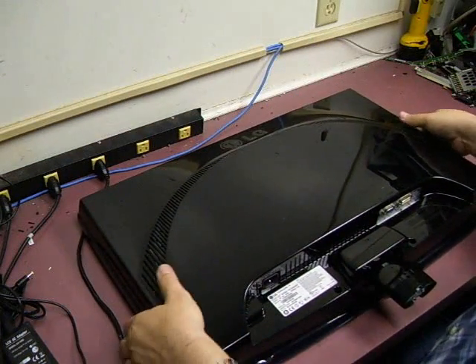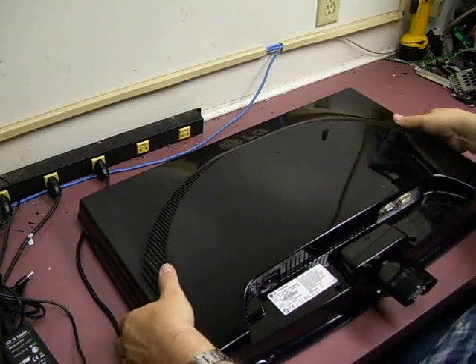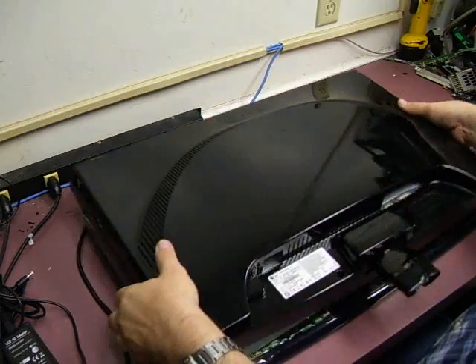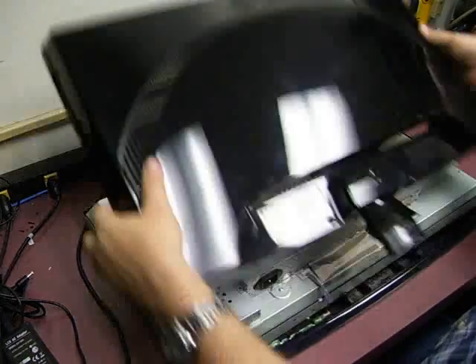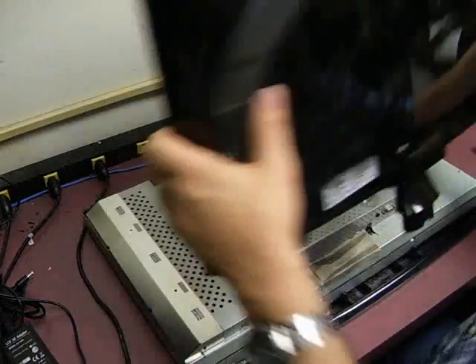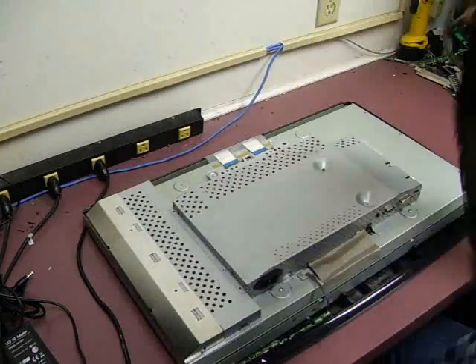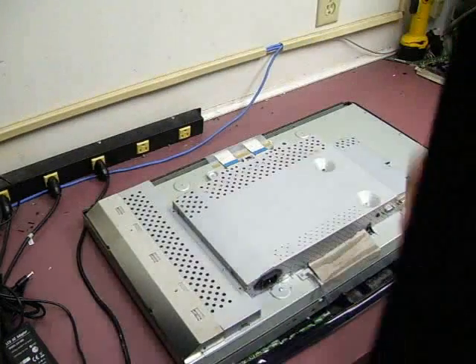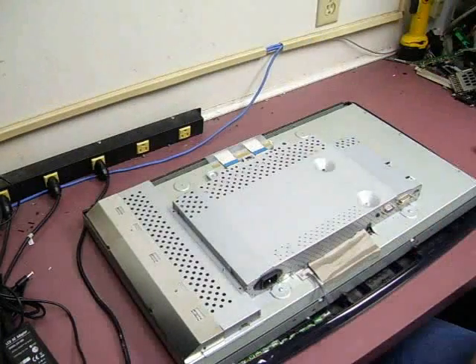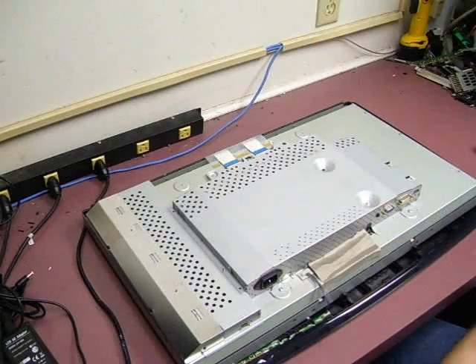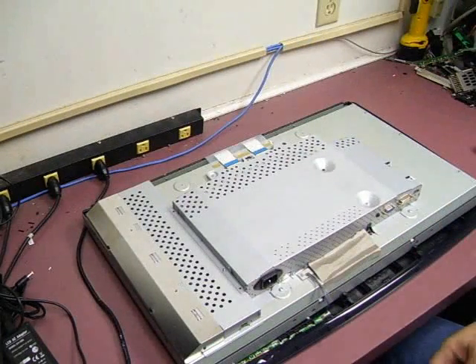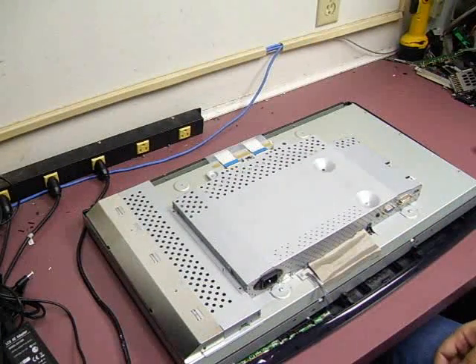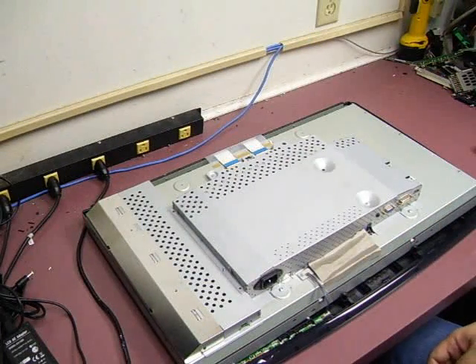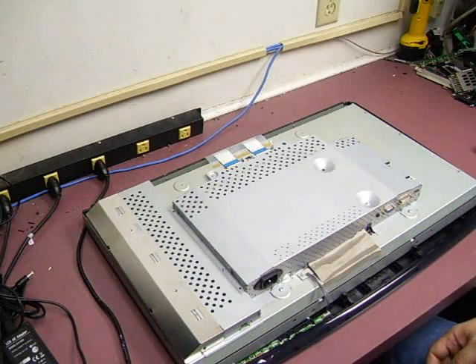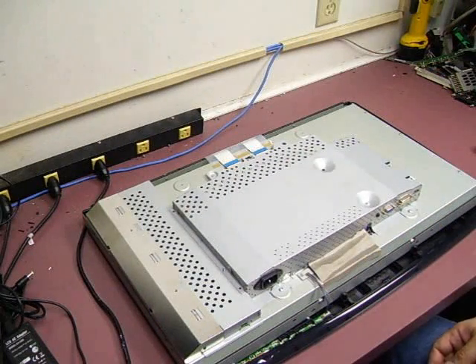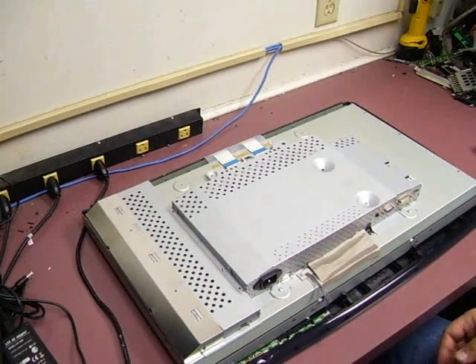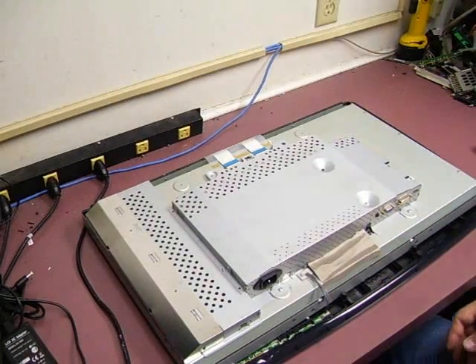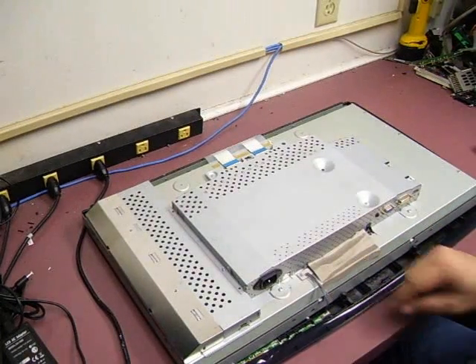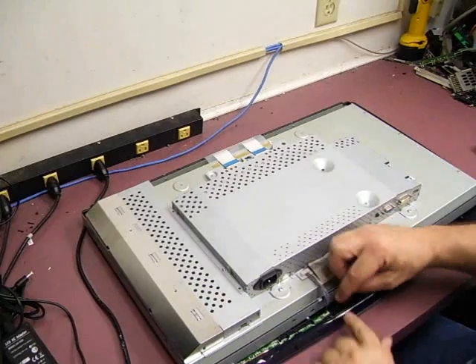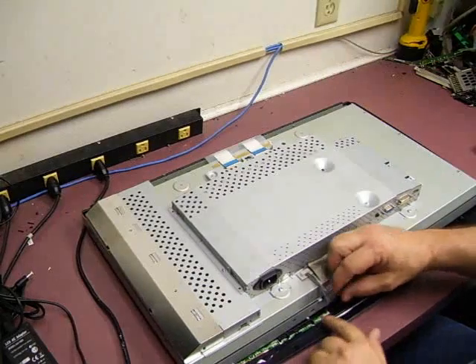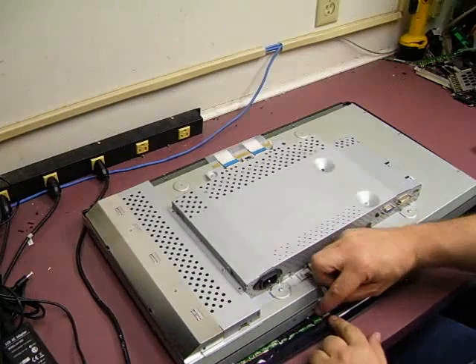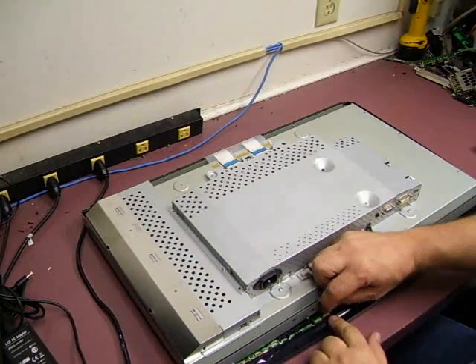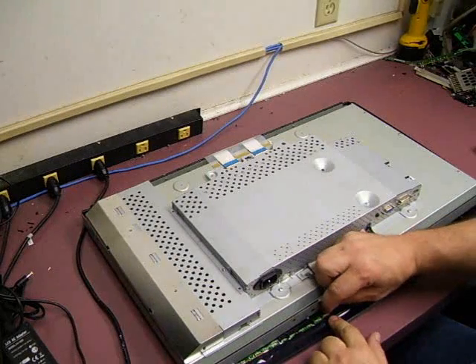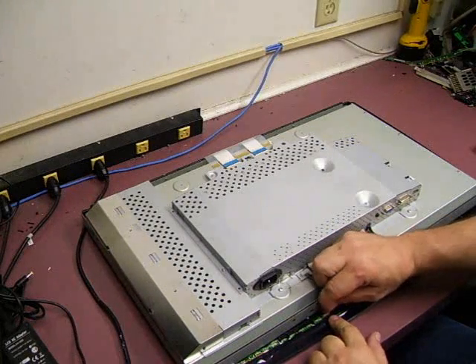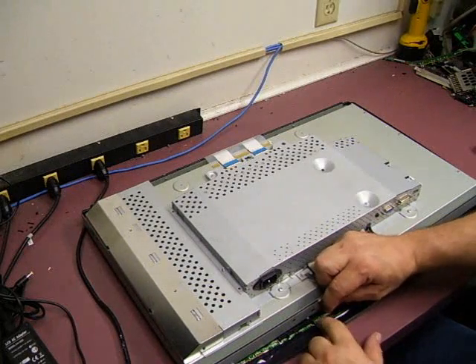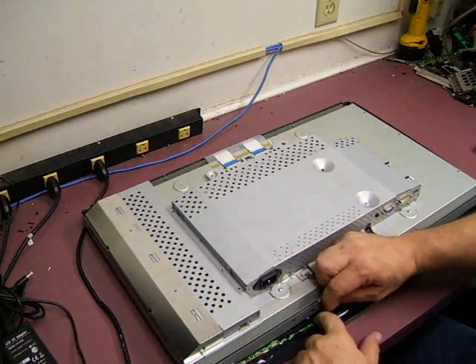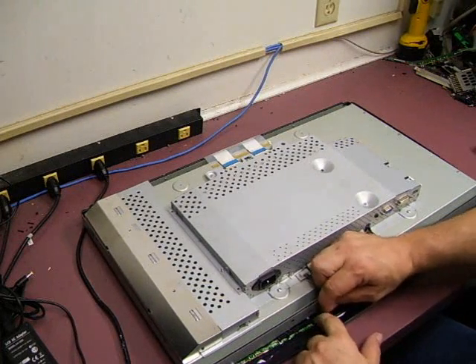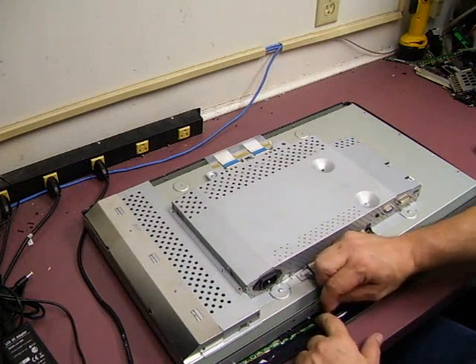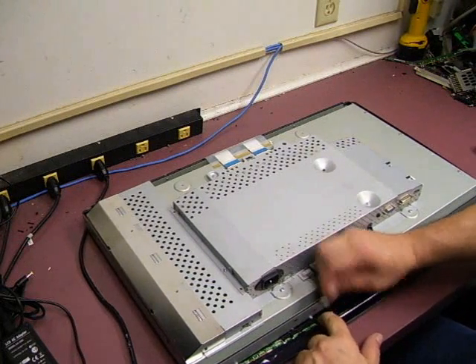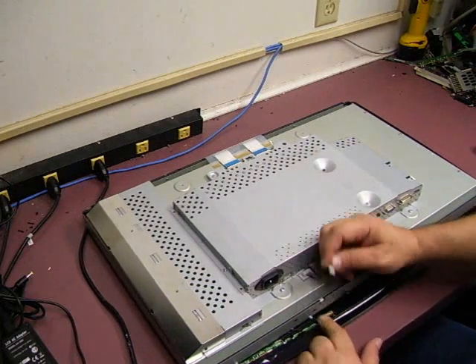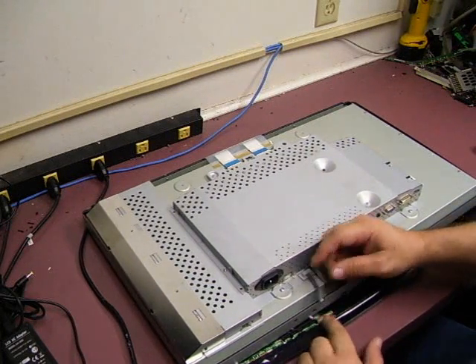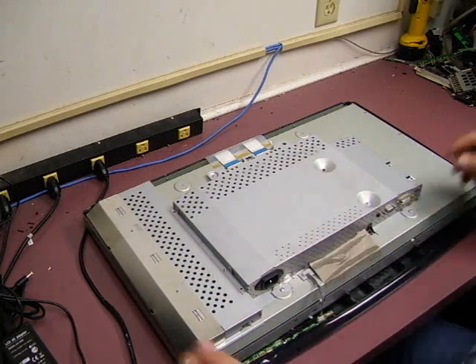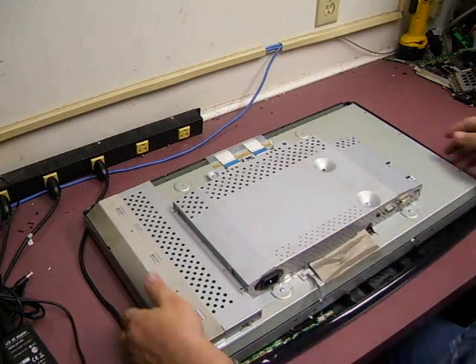Now we can remove the back cover and set it to the side. Now we can unplug that front control panel — we don't have to worry about breaking any of those interconnects.